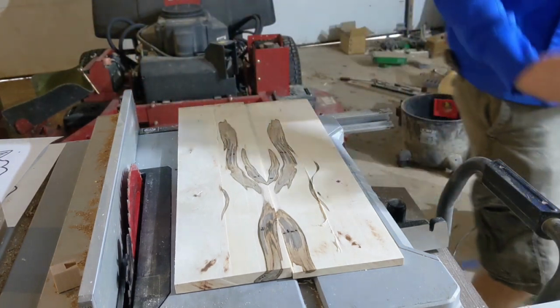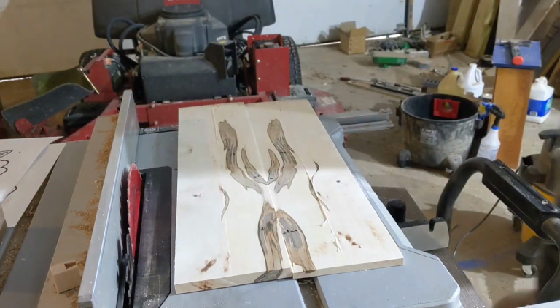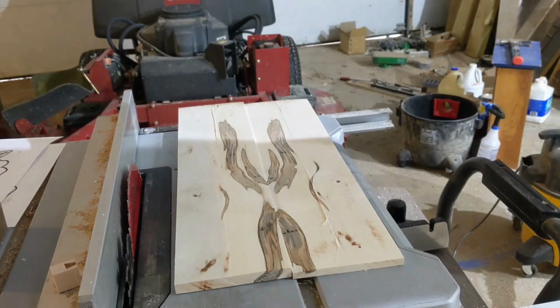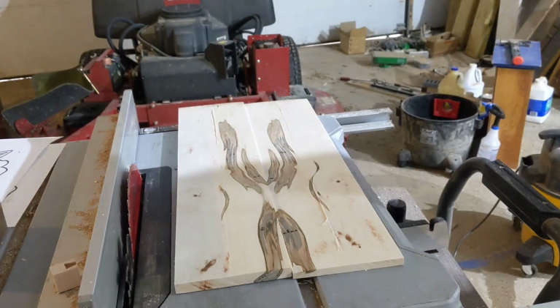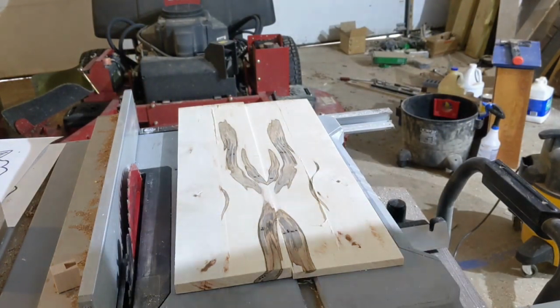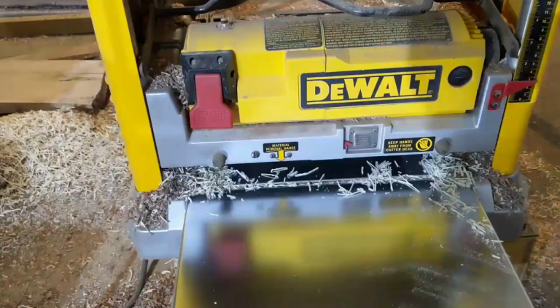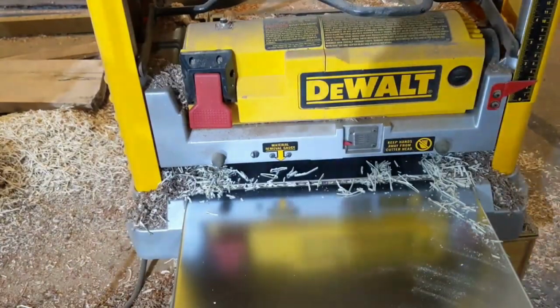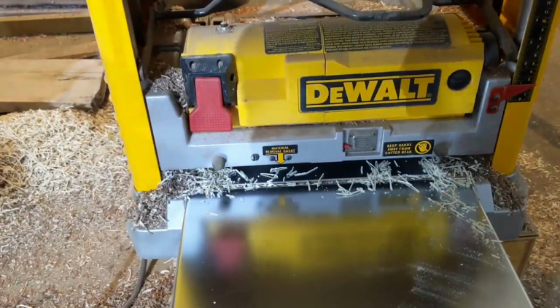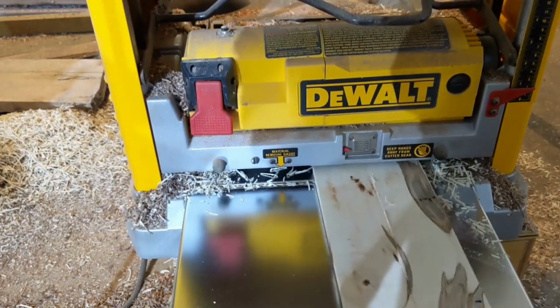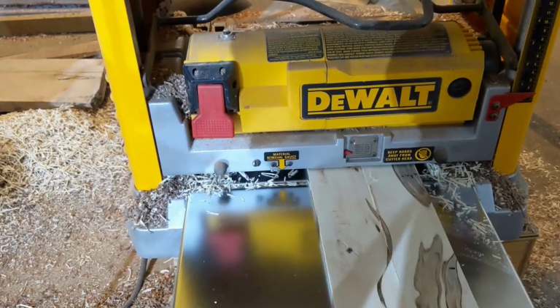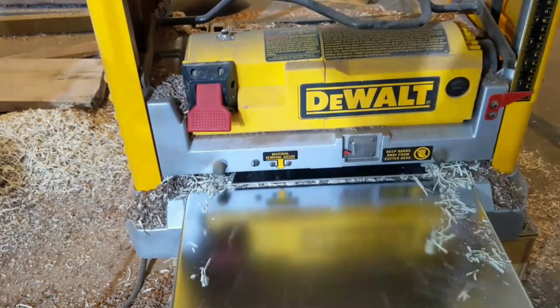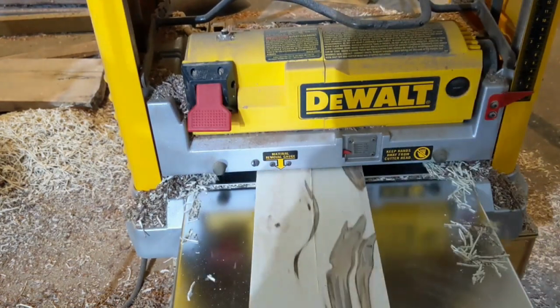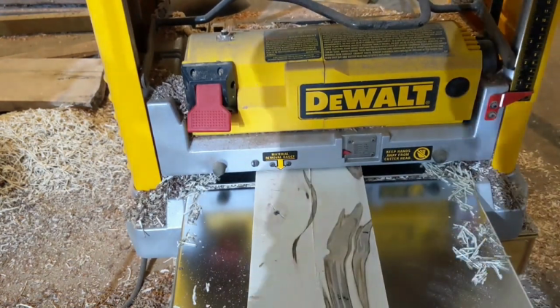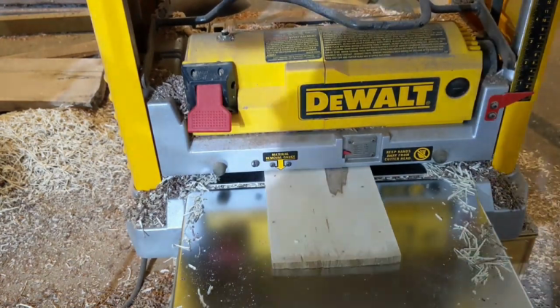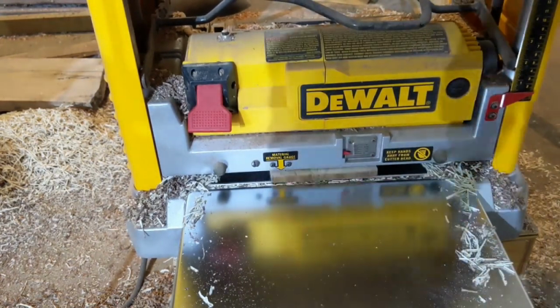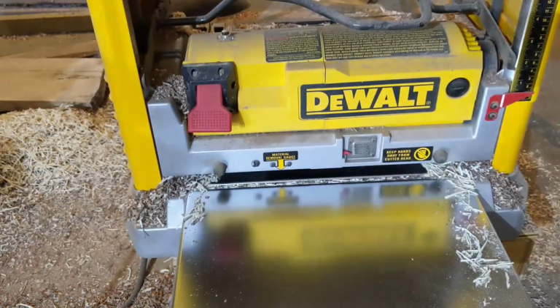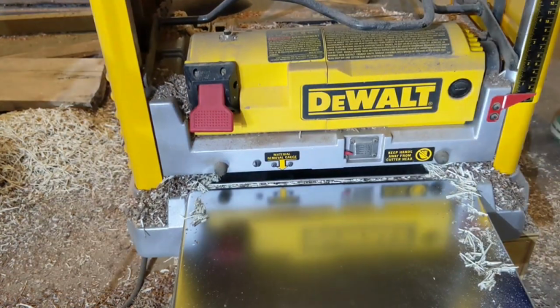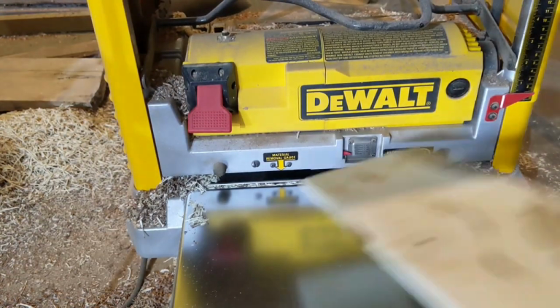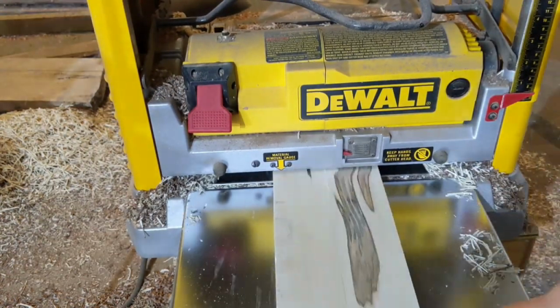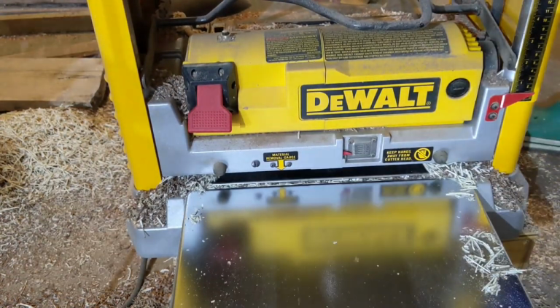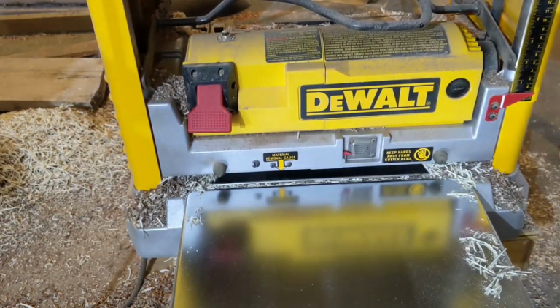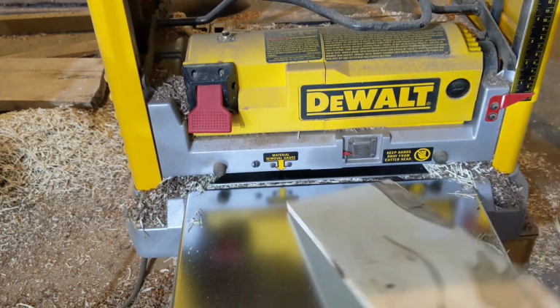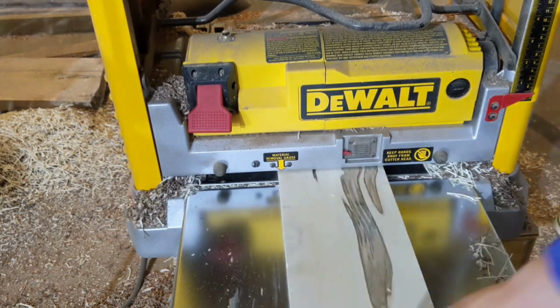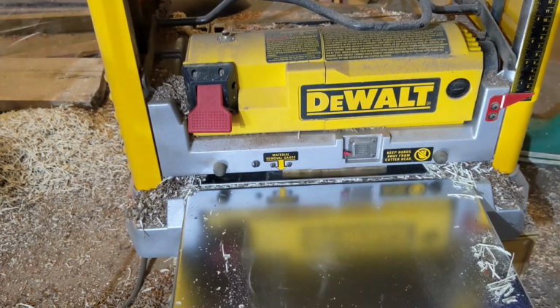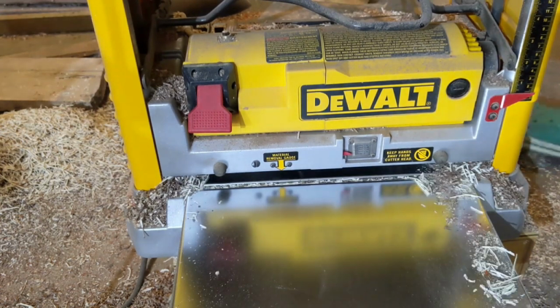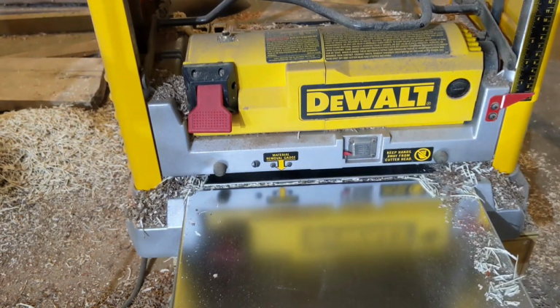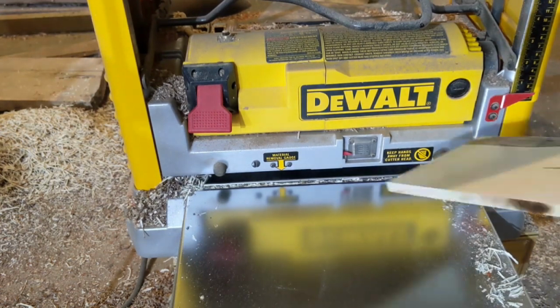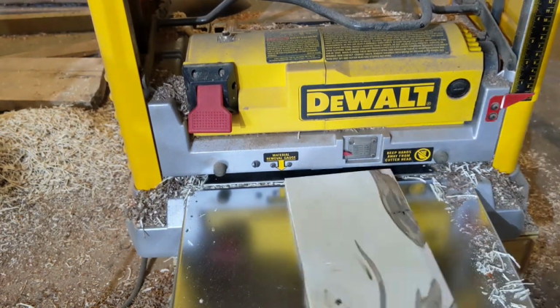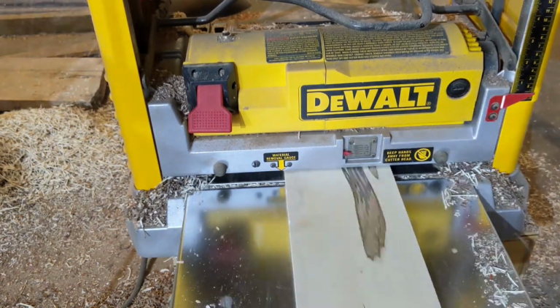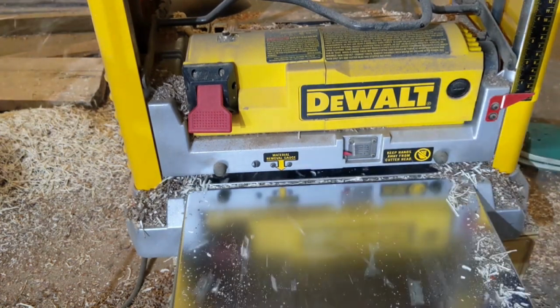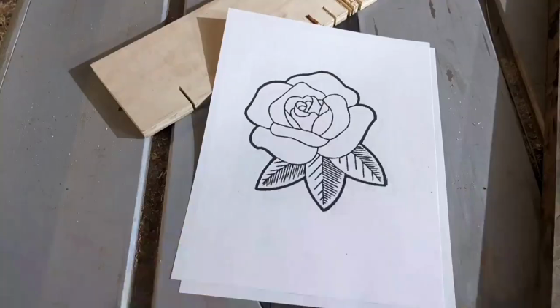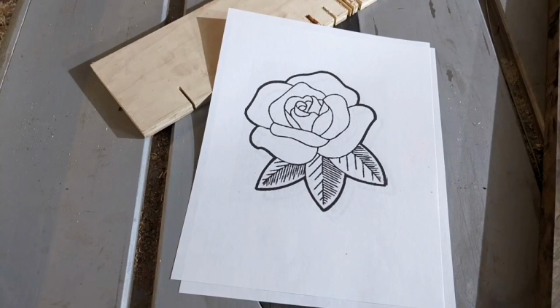So, in order to restore my dignity and honor when it comes to creating flowers, I decided to flex my woodworking skills and toolset, and use several thousand dollars of machinery to do what I couldn't do with a singular pen.